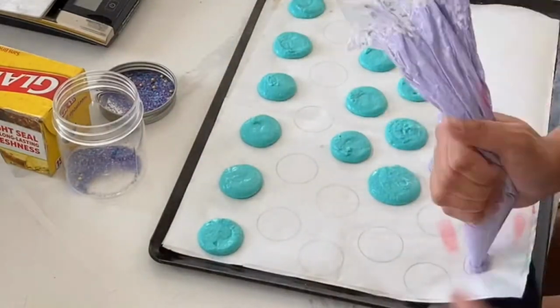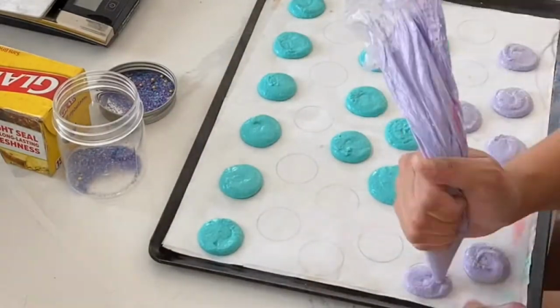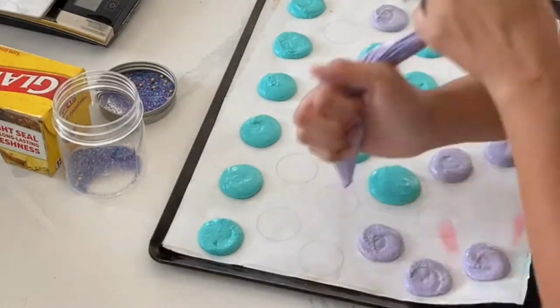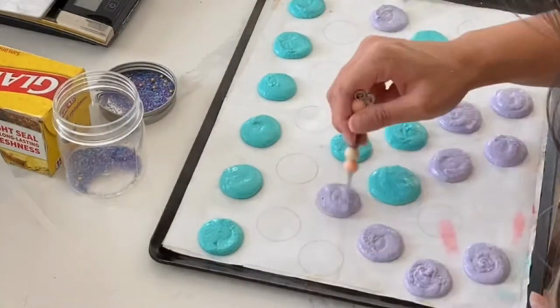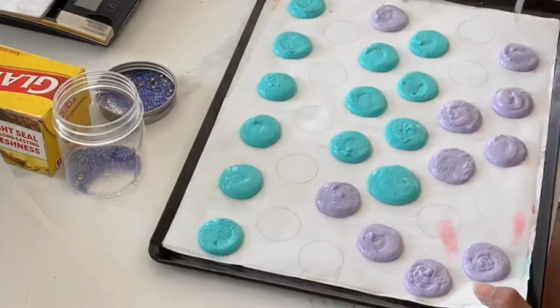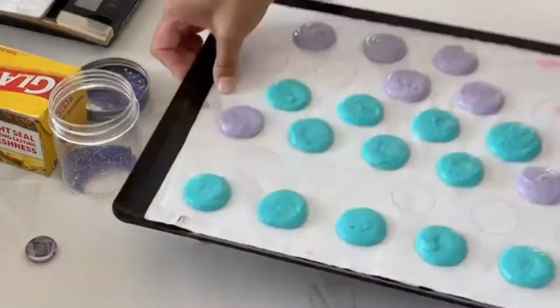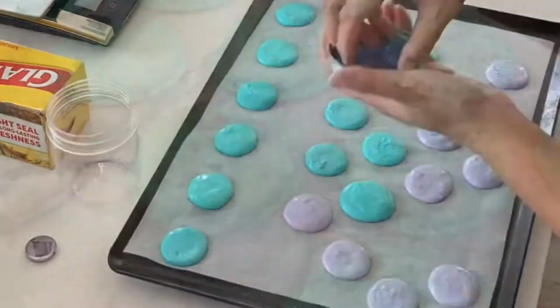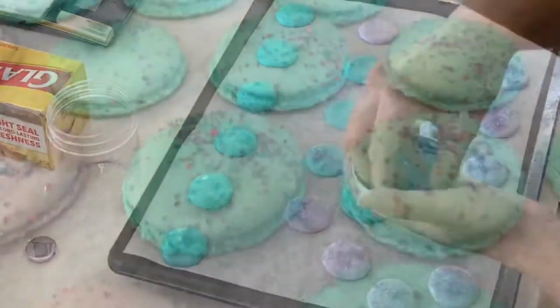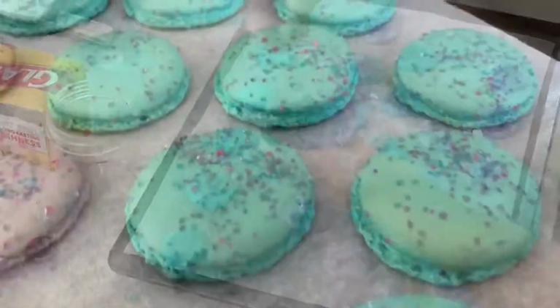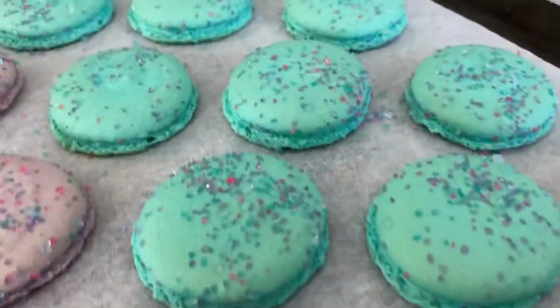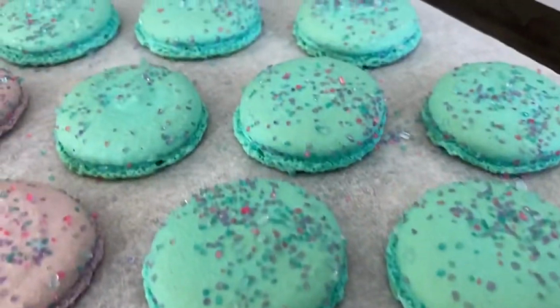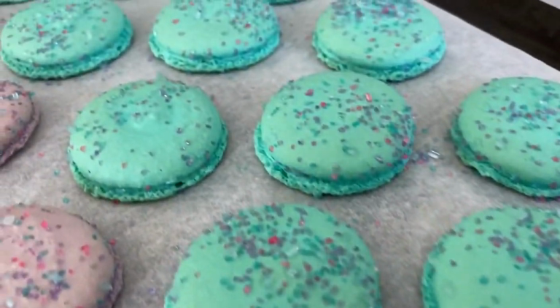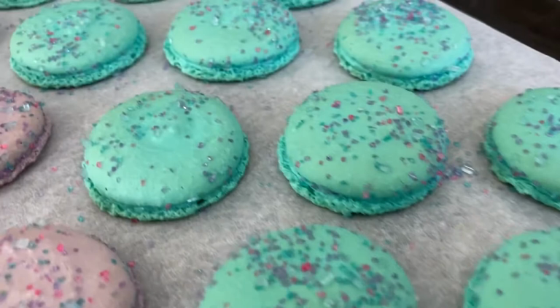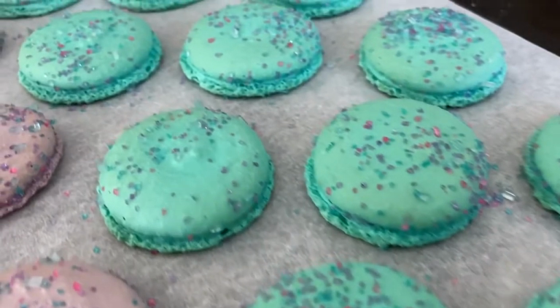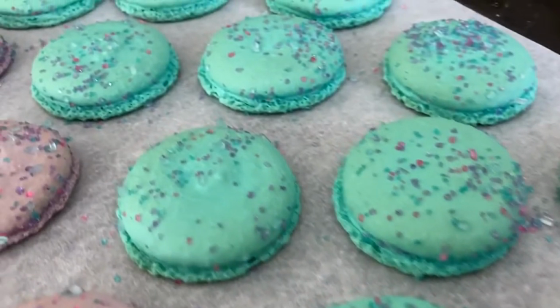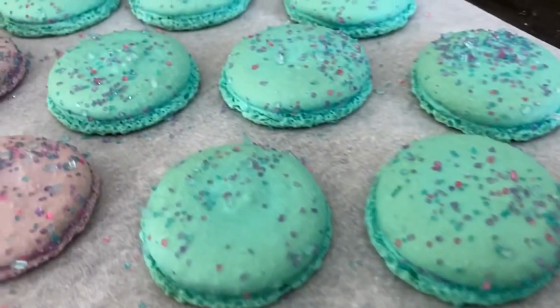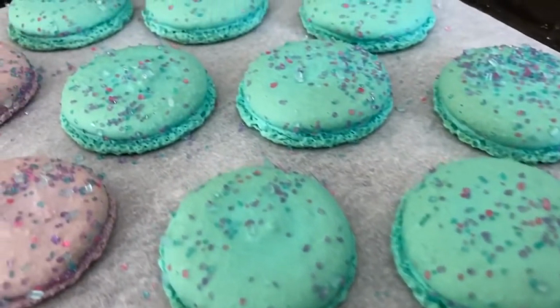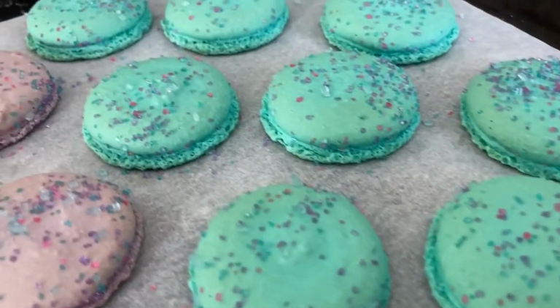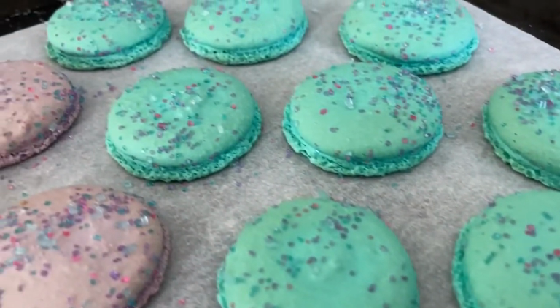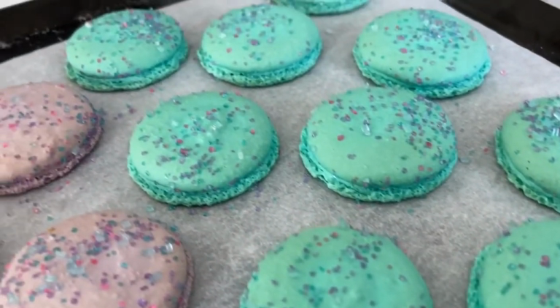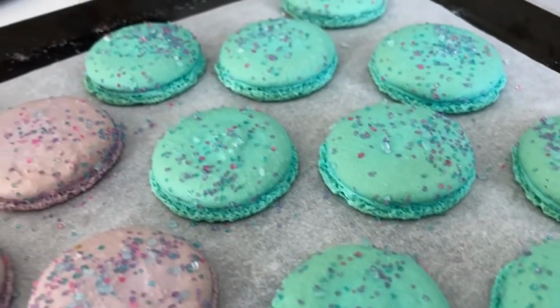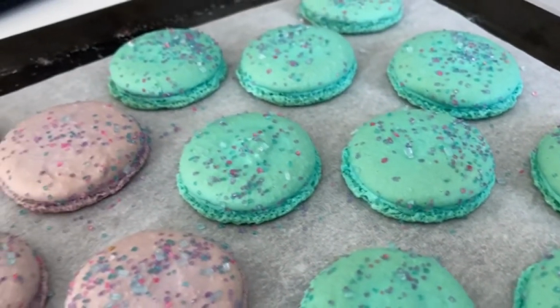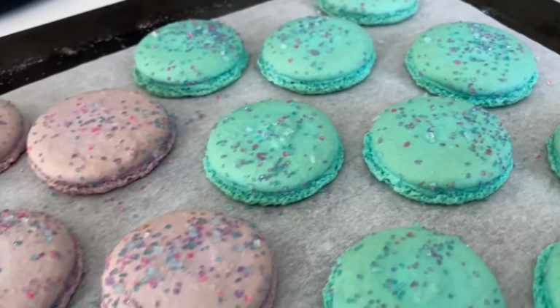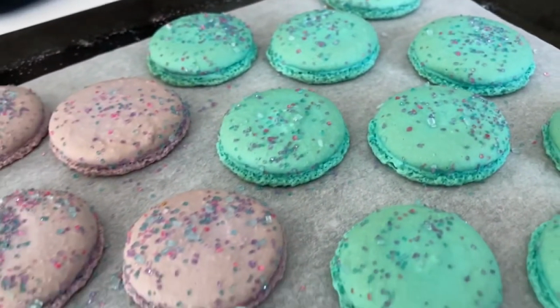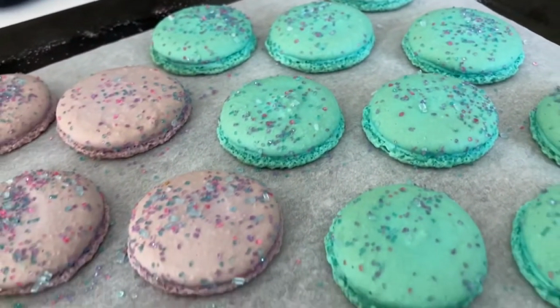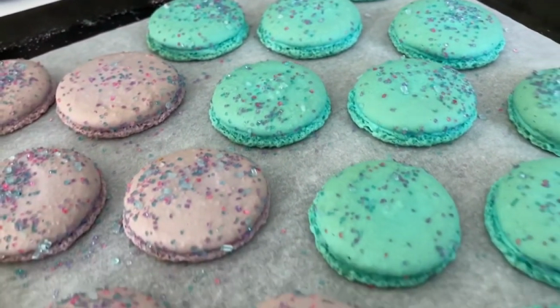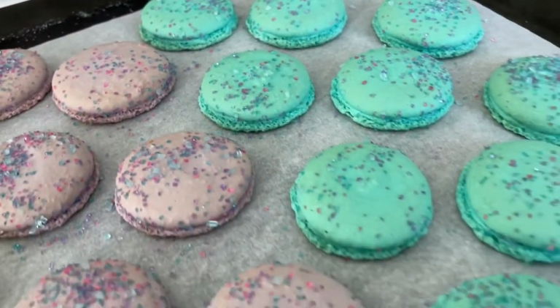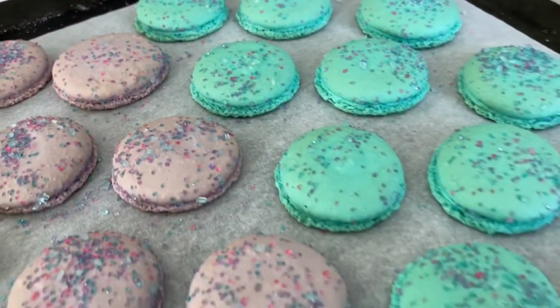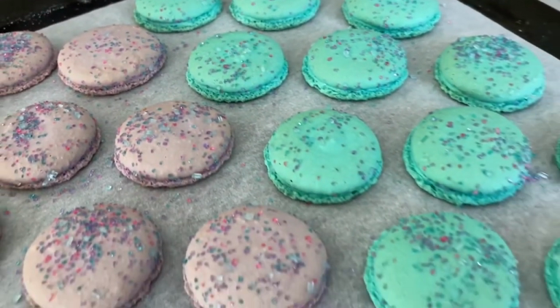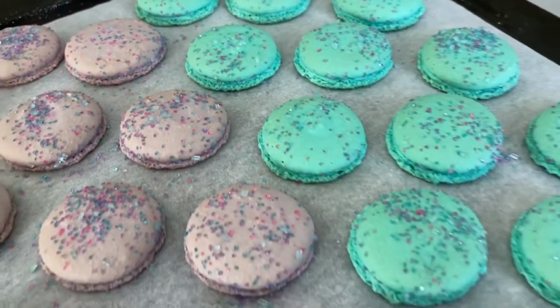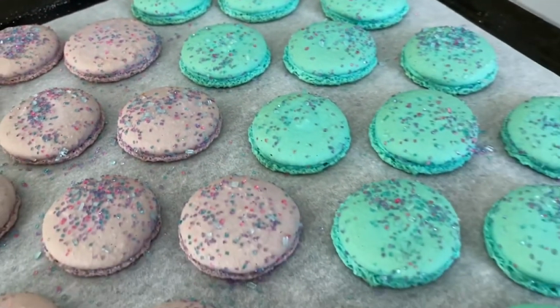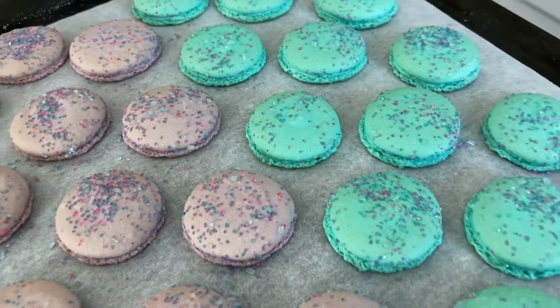I will say this though: I made sure to really let these macarons set up quite a bit before I put them in the oven. That's how I get those glorious feet.